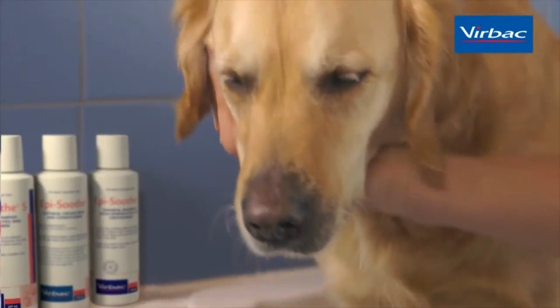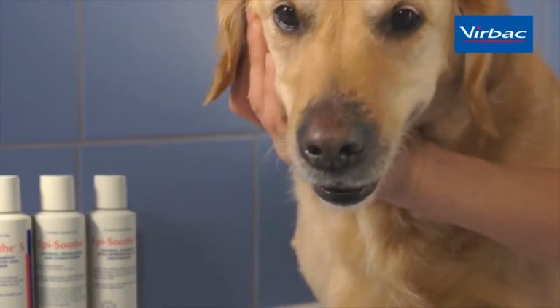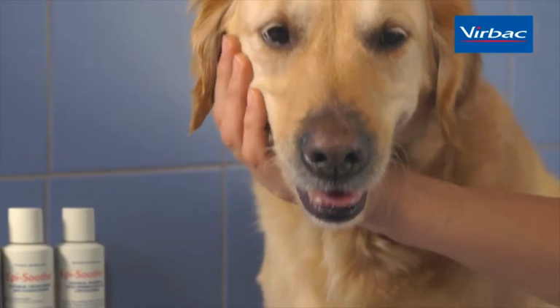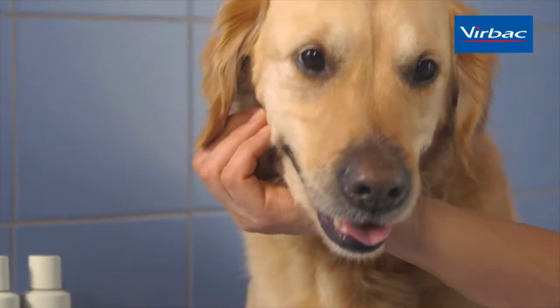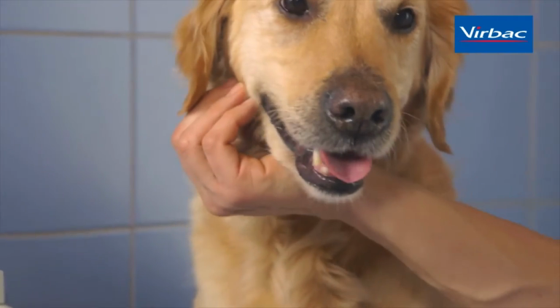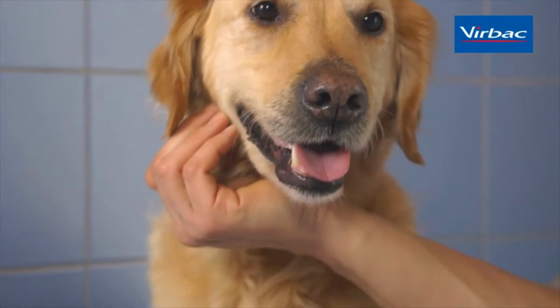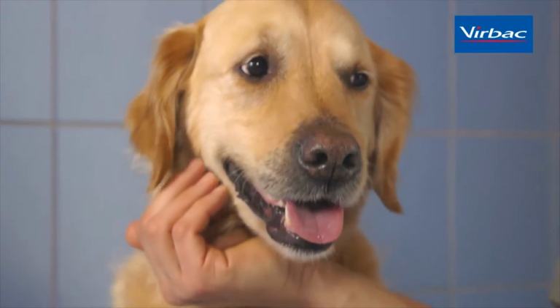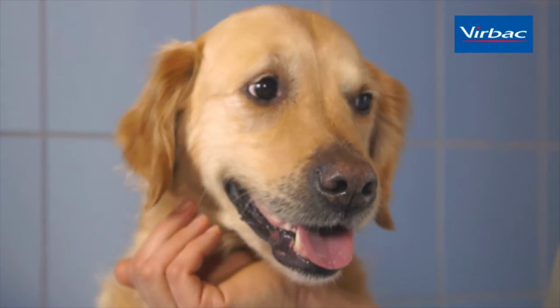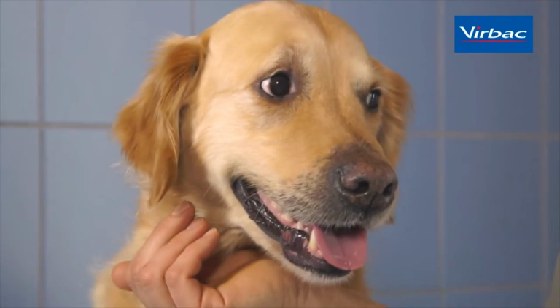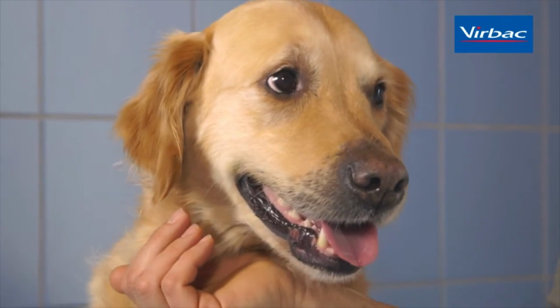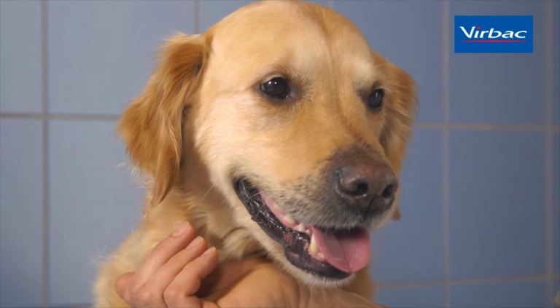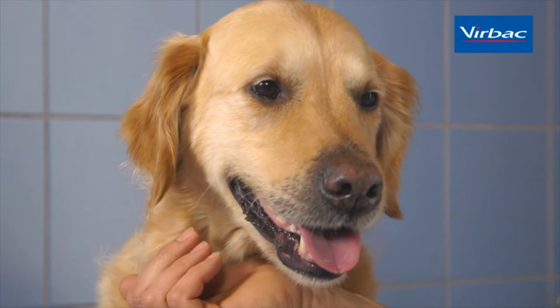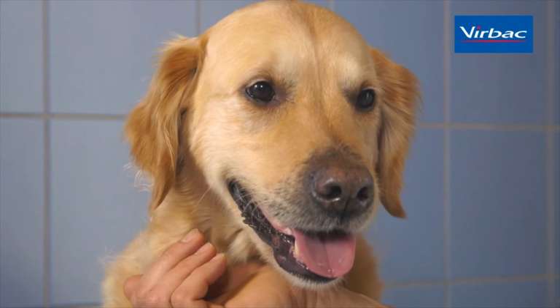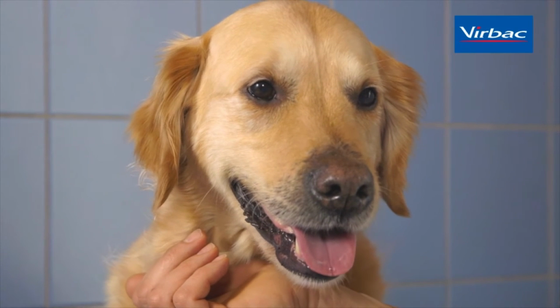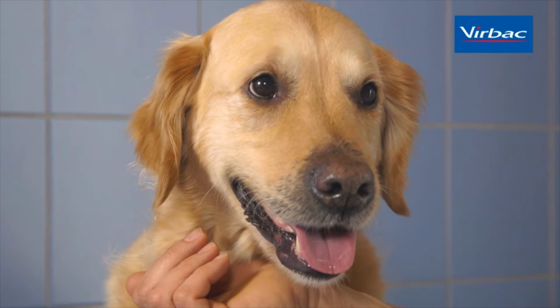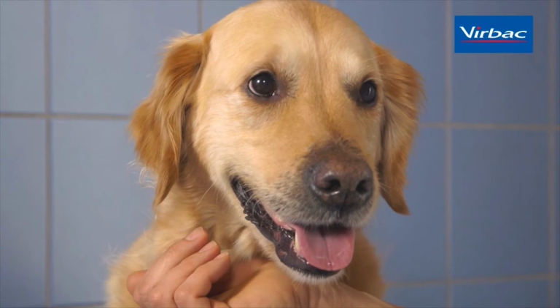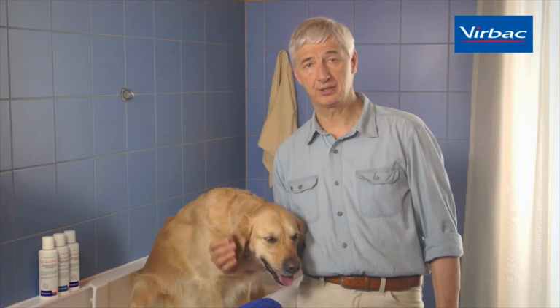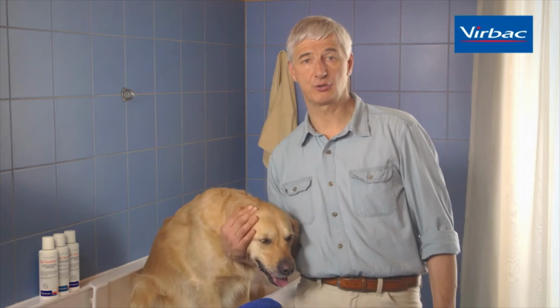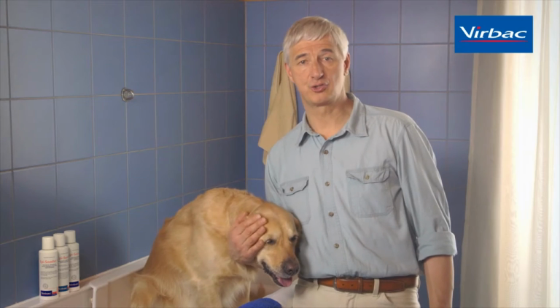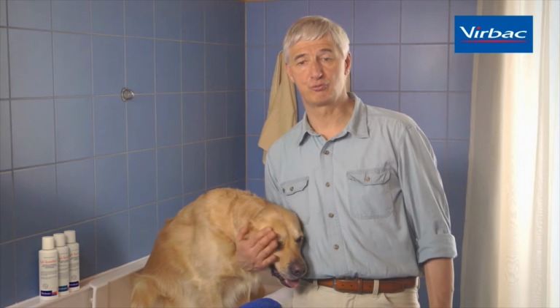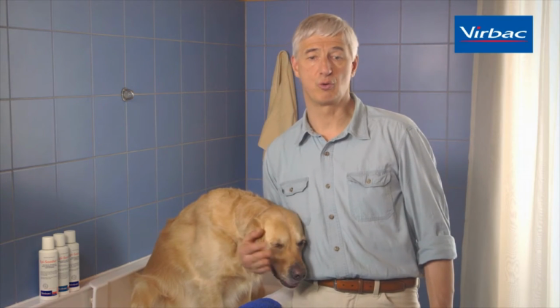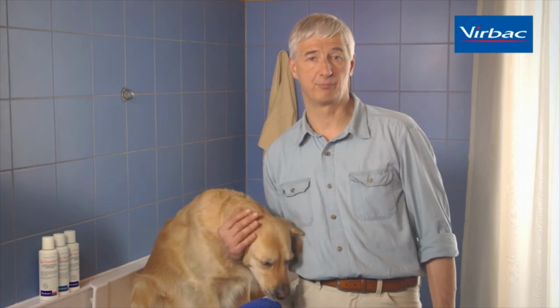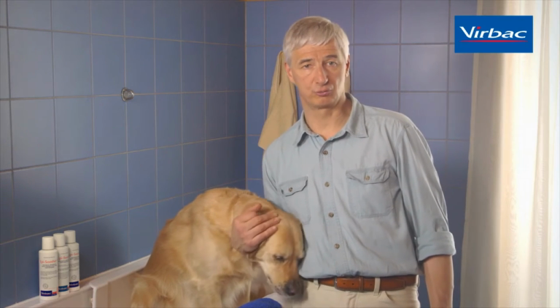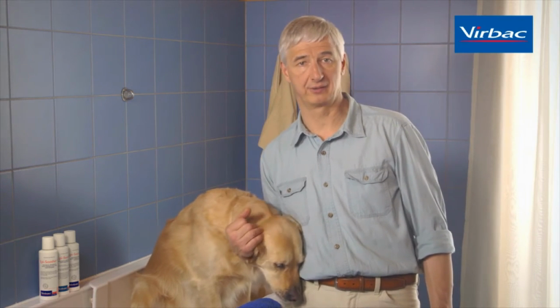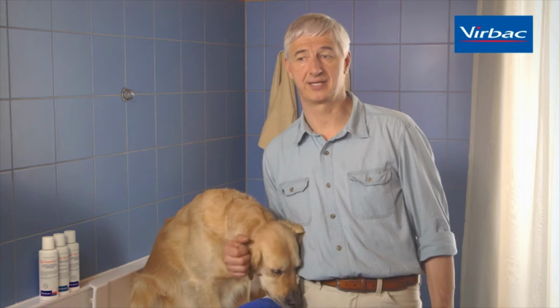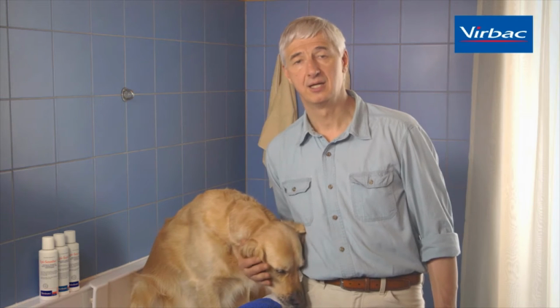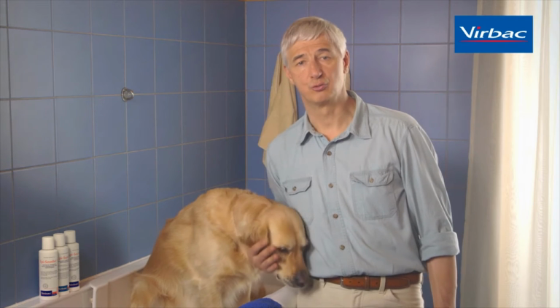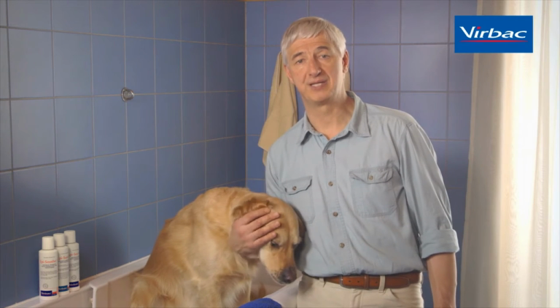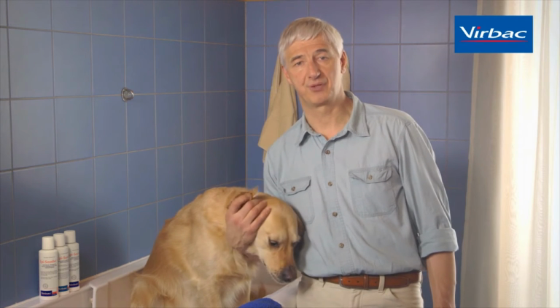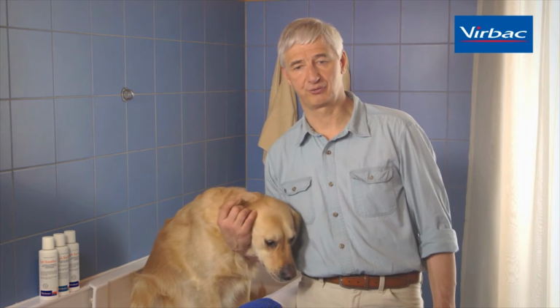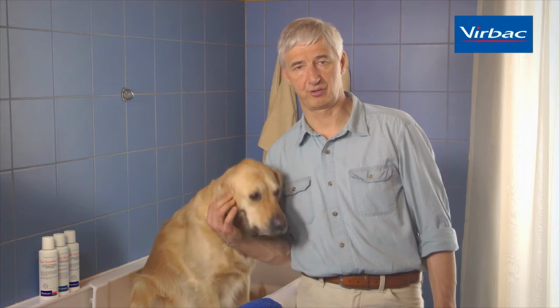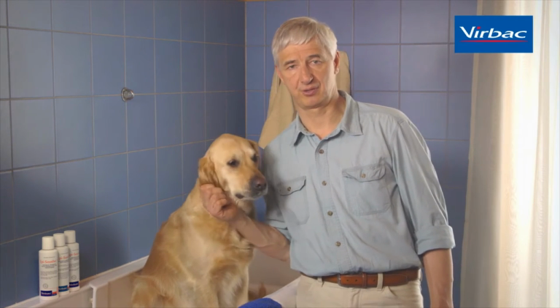You also need towels to dry your dog after the shampoo procedure. For a long-haired dog, you may choose to have a blow dryer ready to speed up the process of drying.